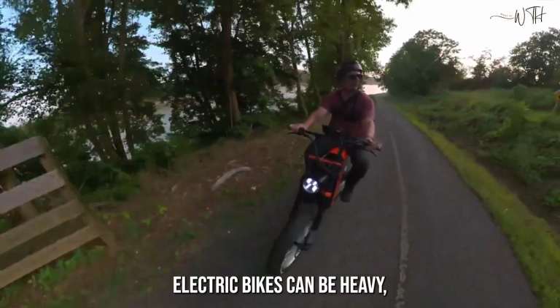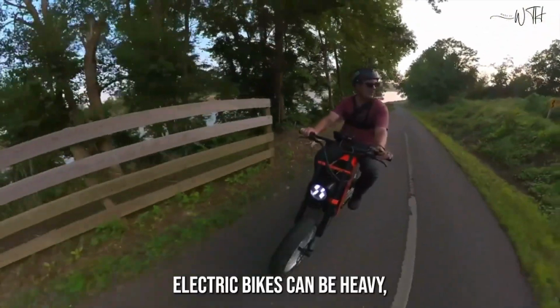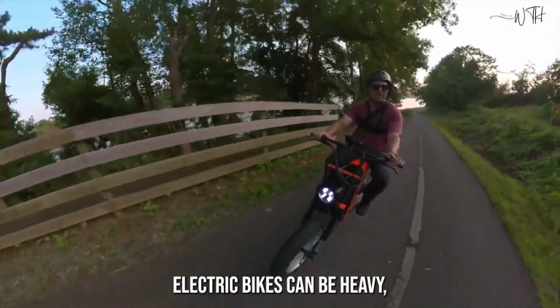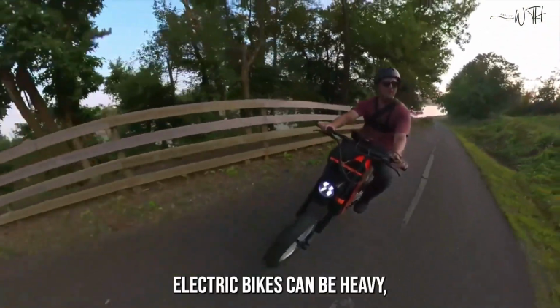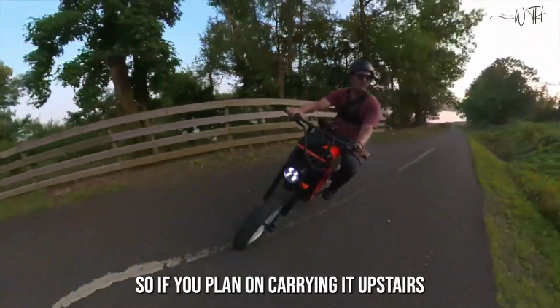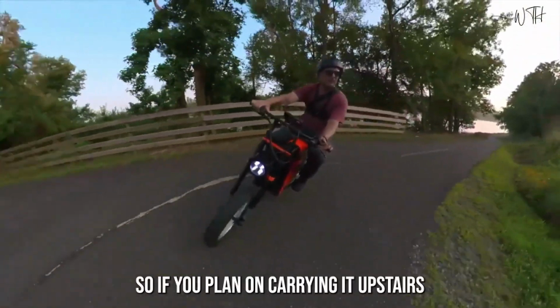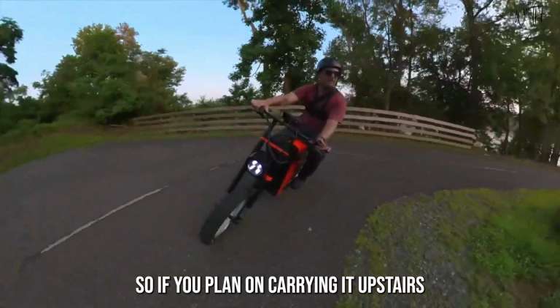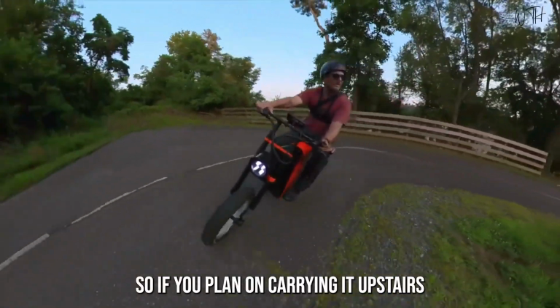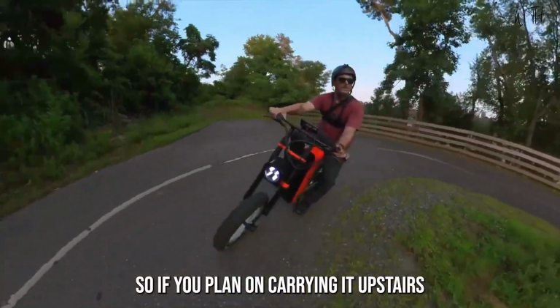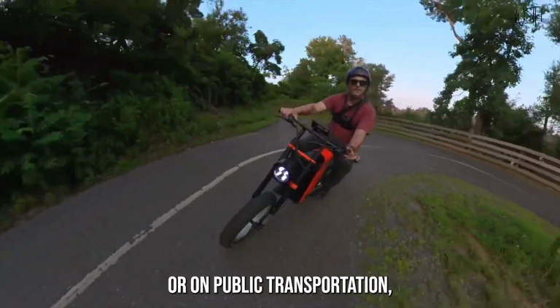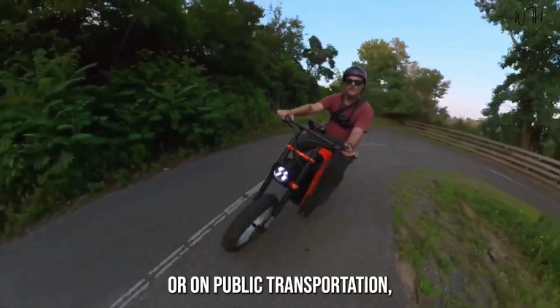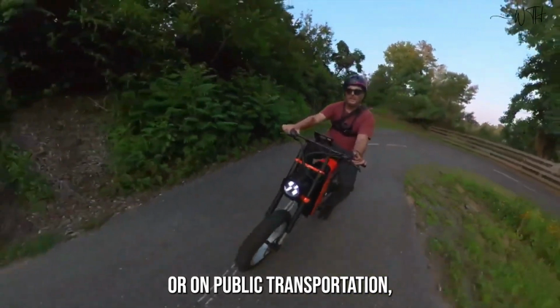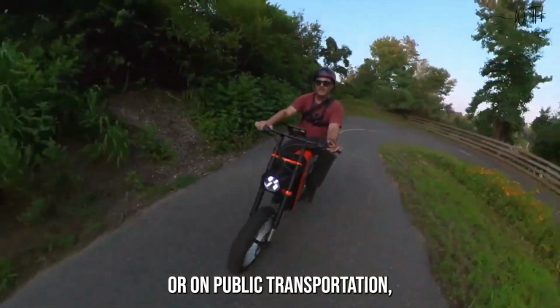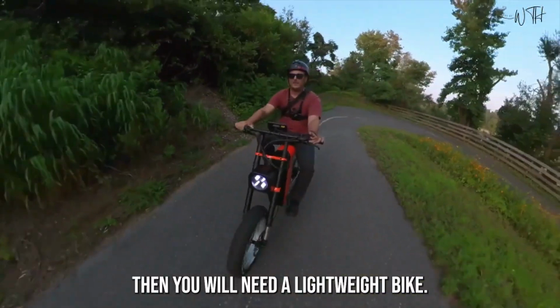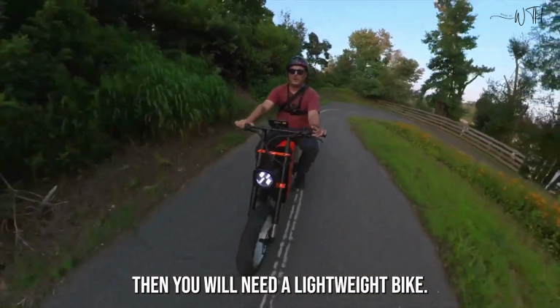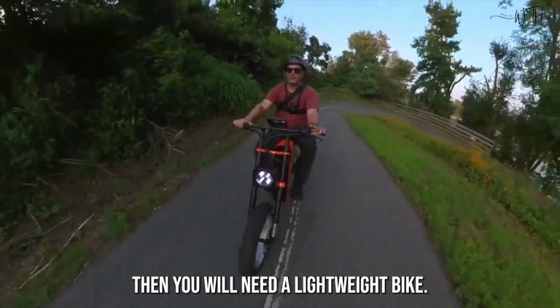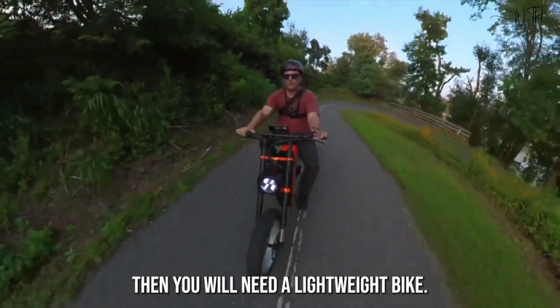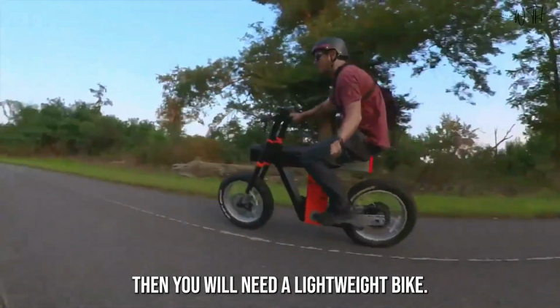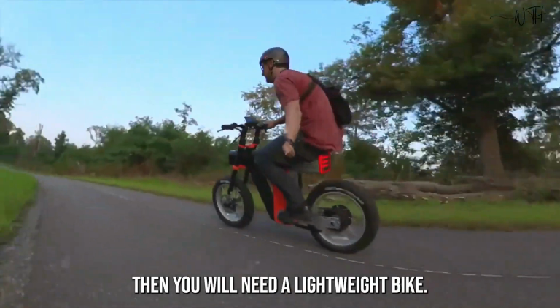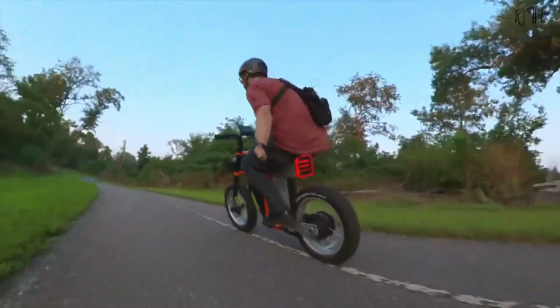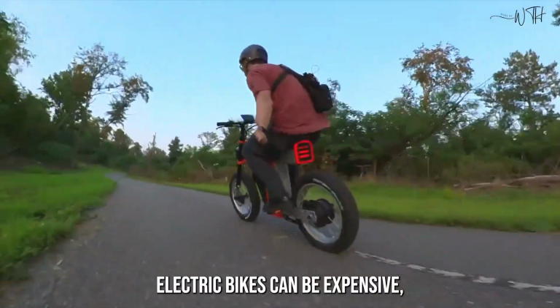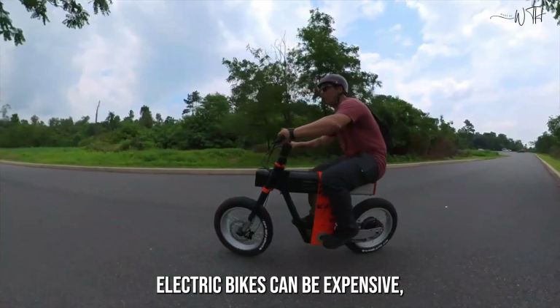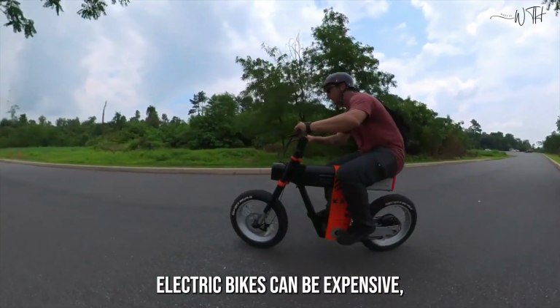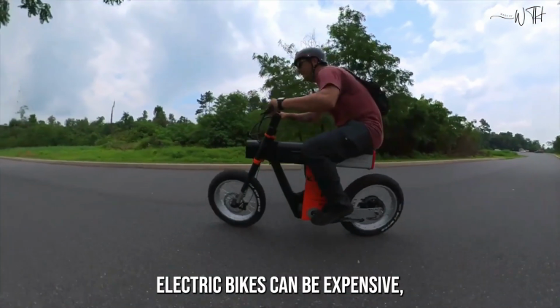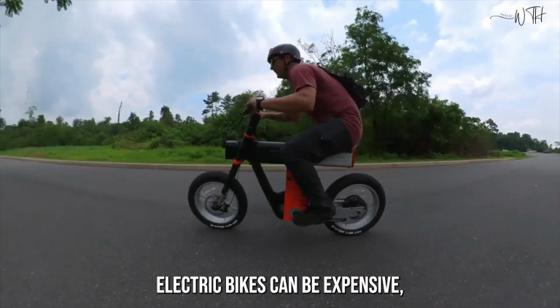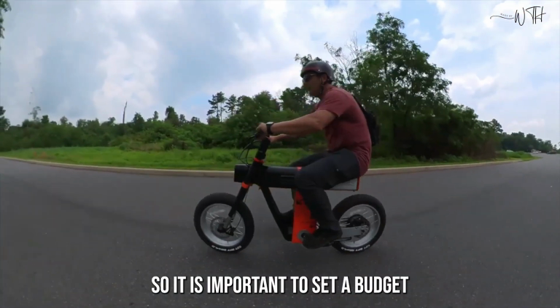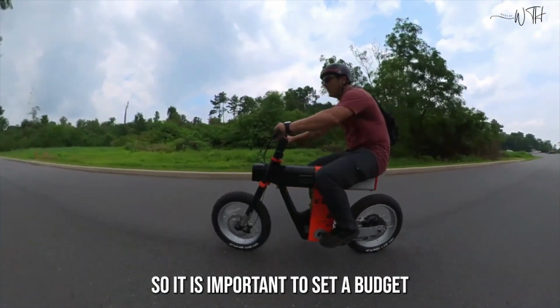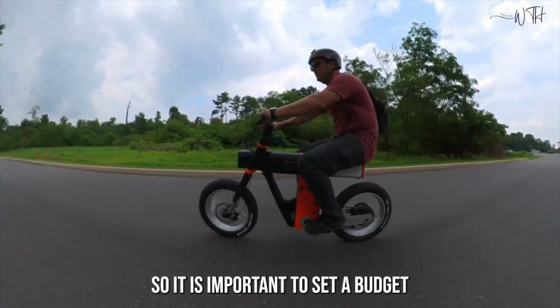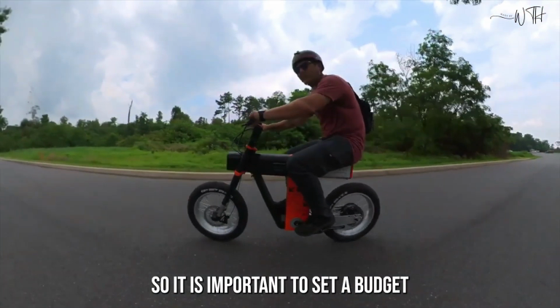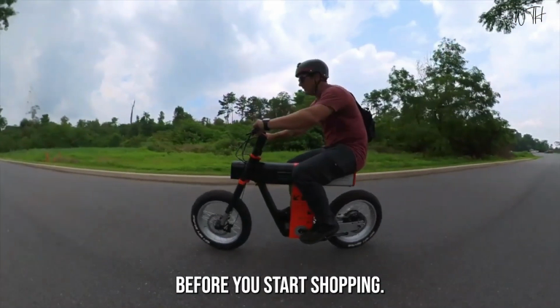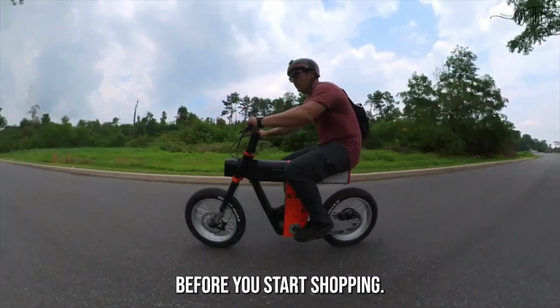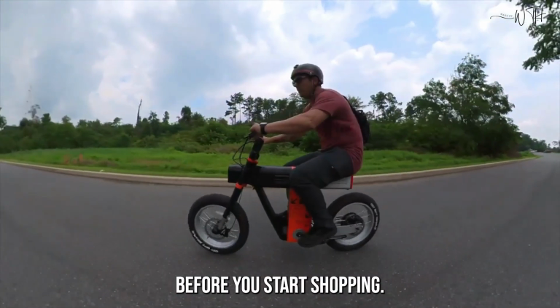Electric bikes can be heavy, so if you plan on carrying it upstairs or on public transportation, then you will need a lightweight bike. Electric bikes can also be expensive, so it is important to set a budget before you start shopping.